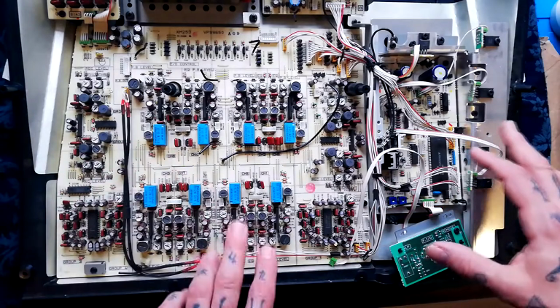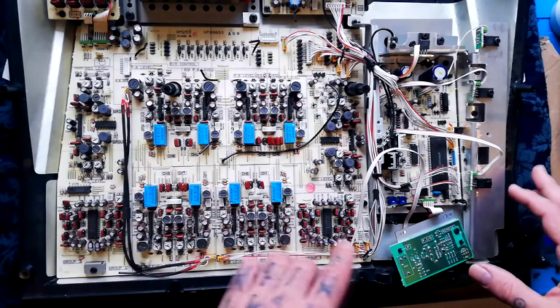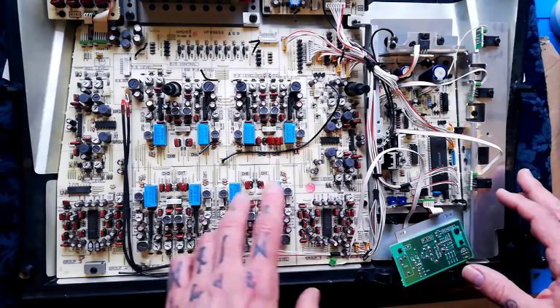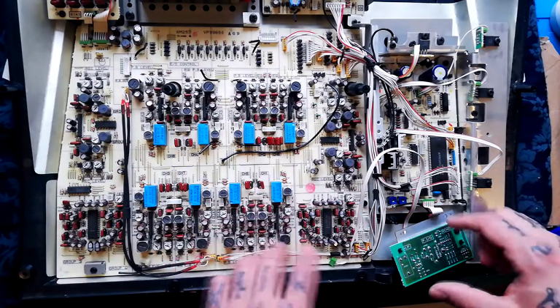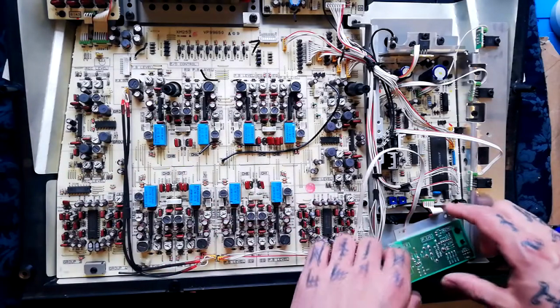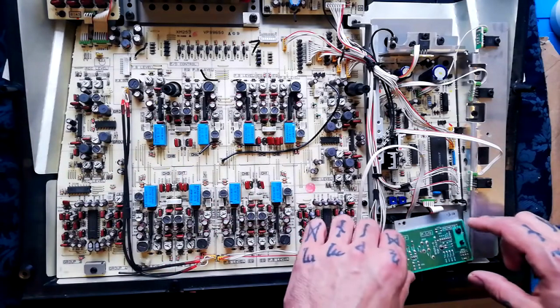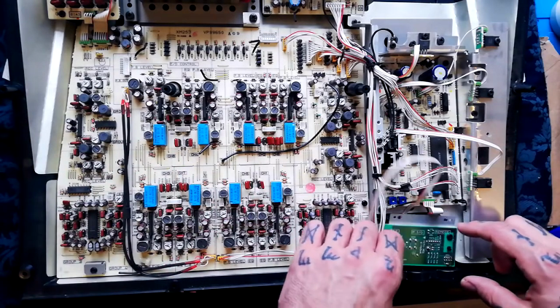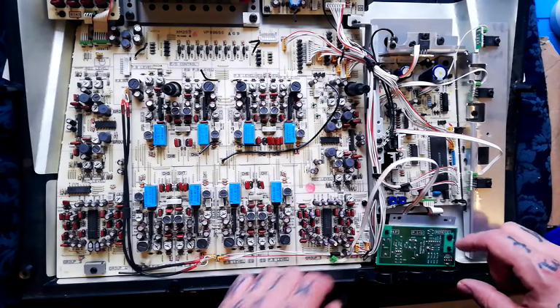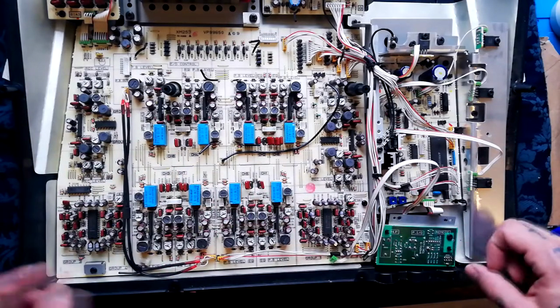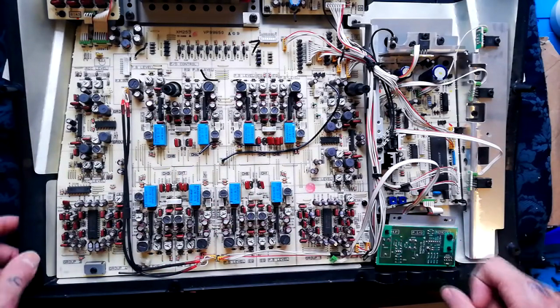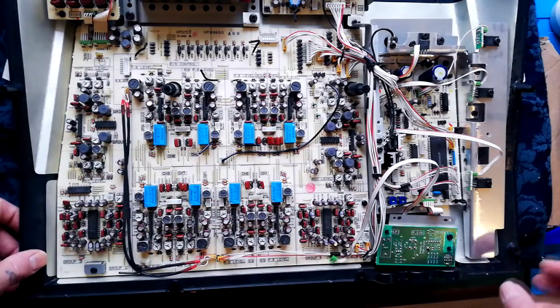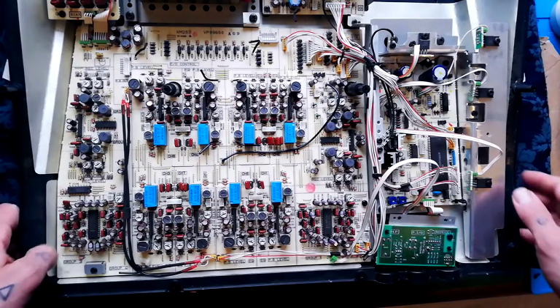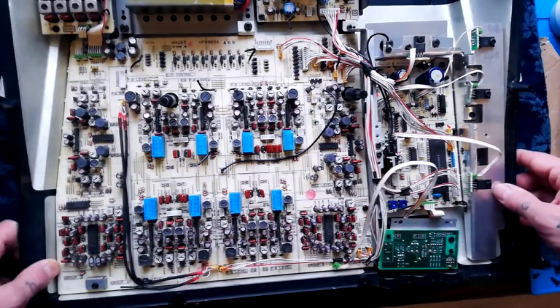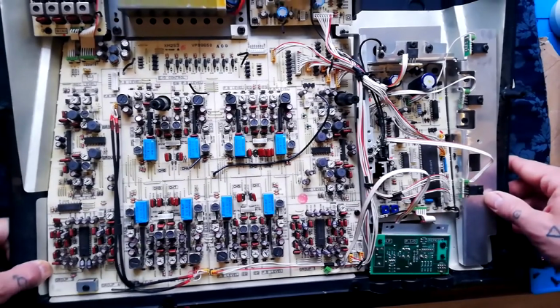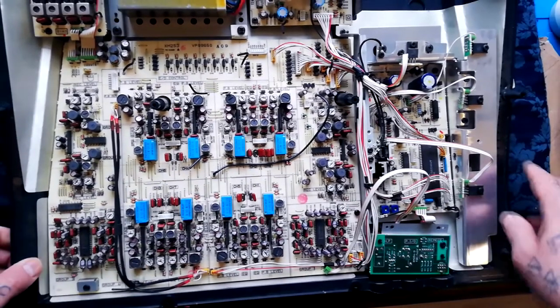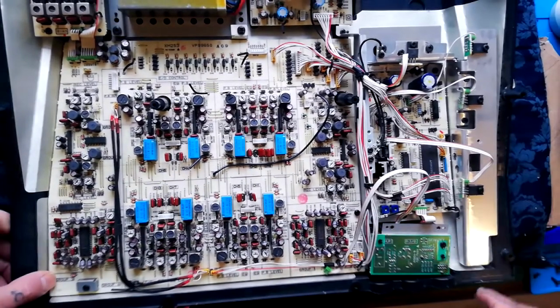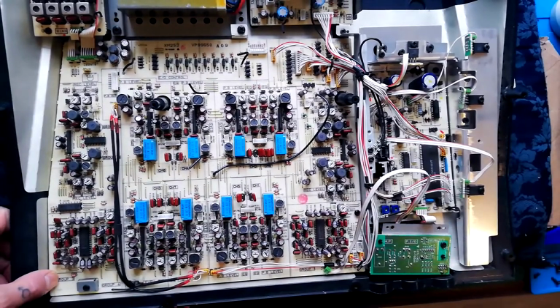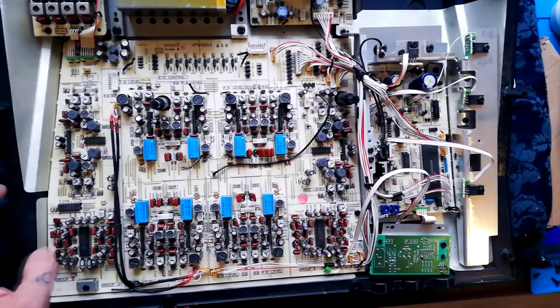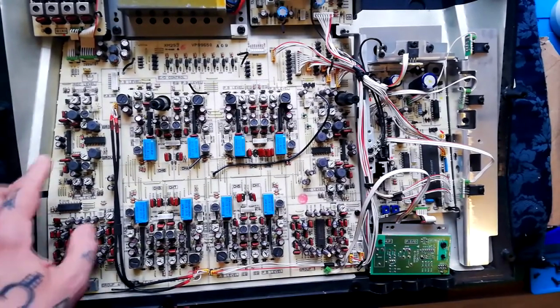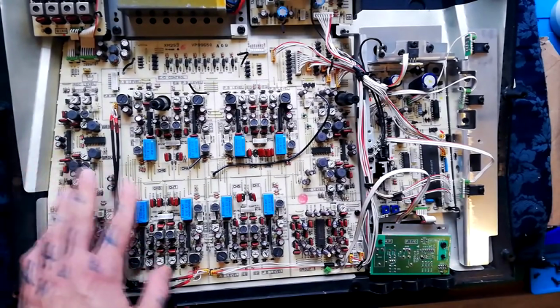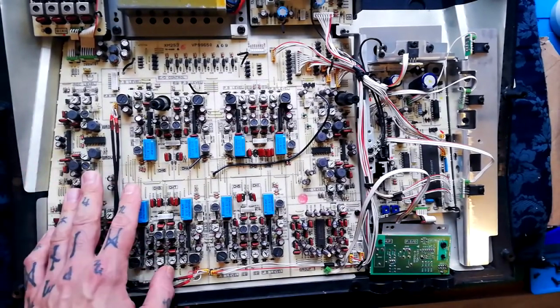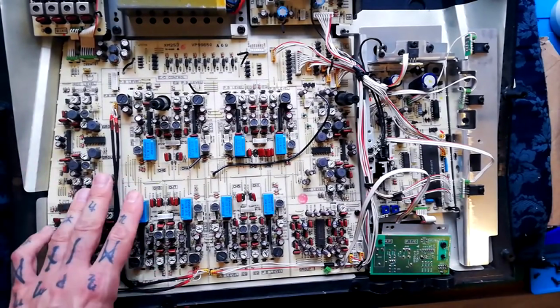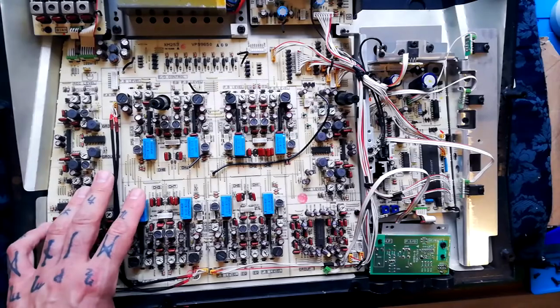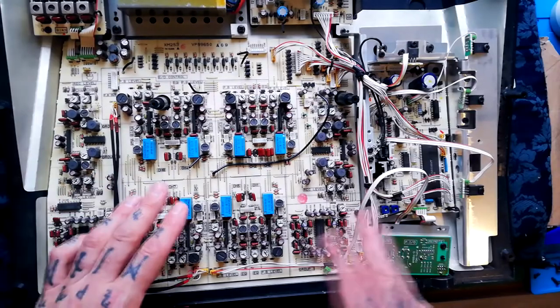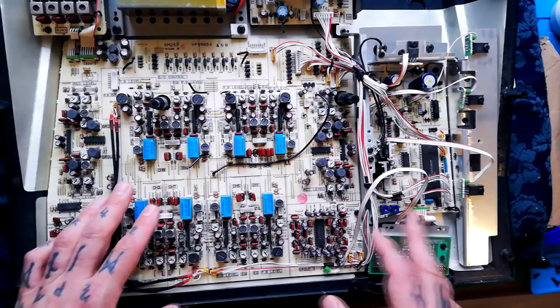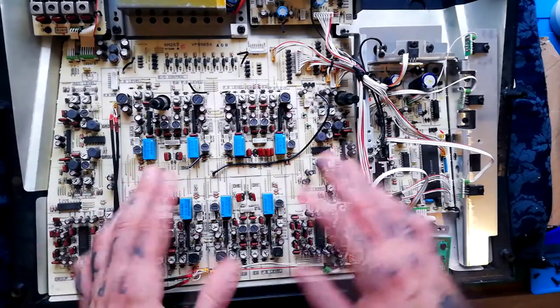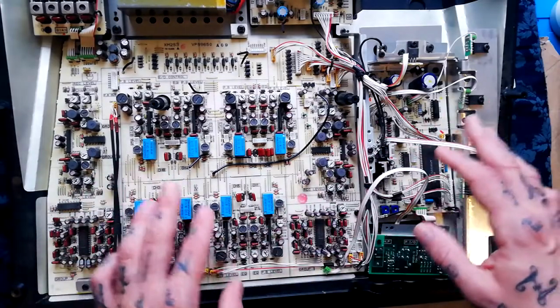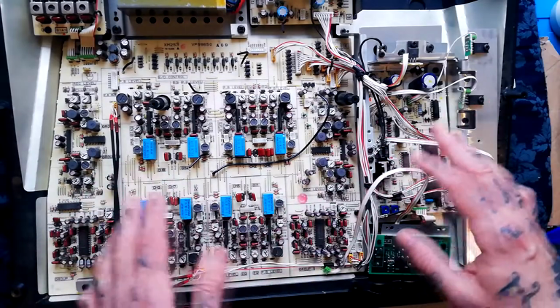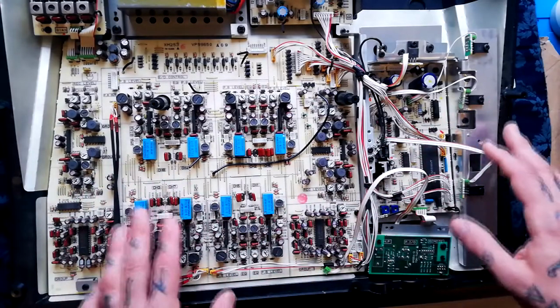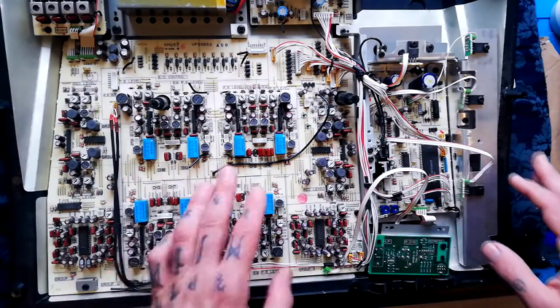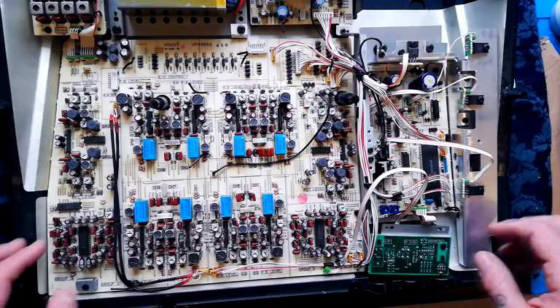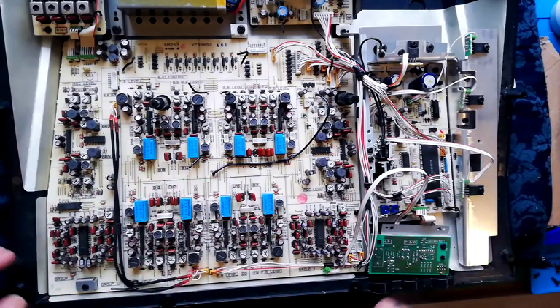Before I do that, let's have a little whistle-stop tour of what's going on here. I'm not even sure if I've got access to the schematic on this, but some aspects of a circuit like this look somewhat familiar once you've opened enough of them up.